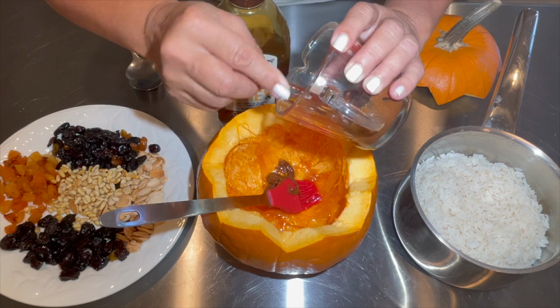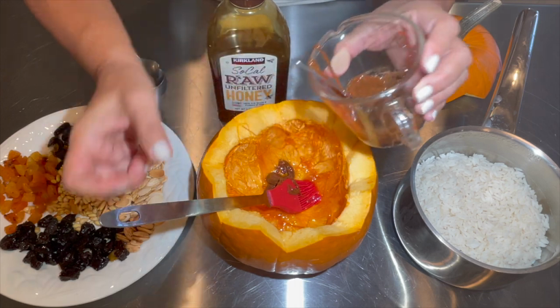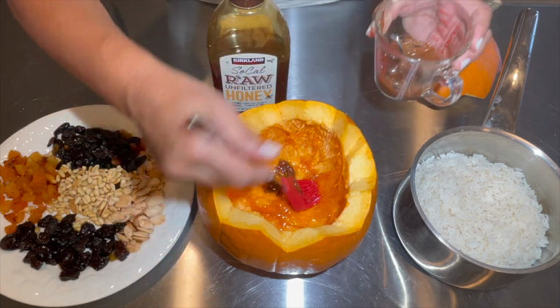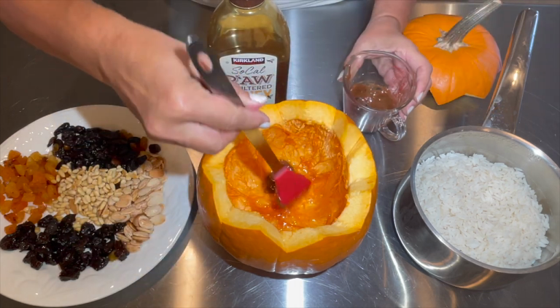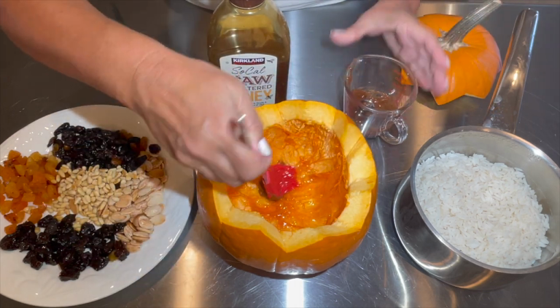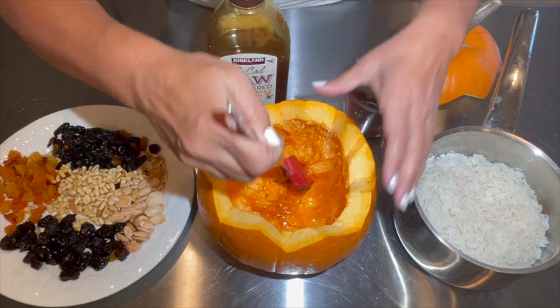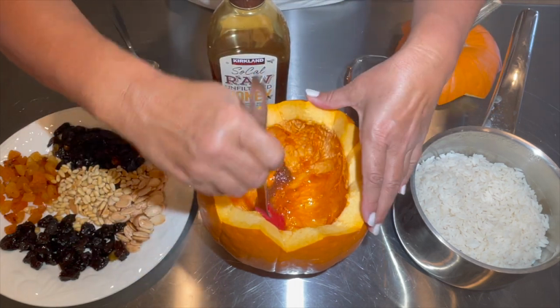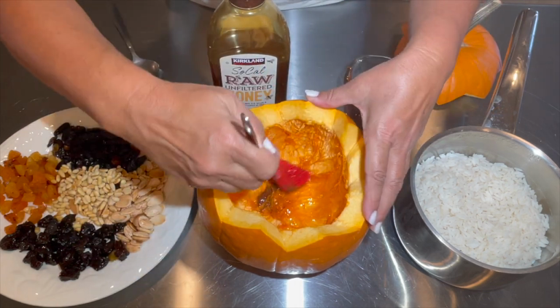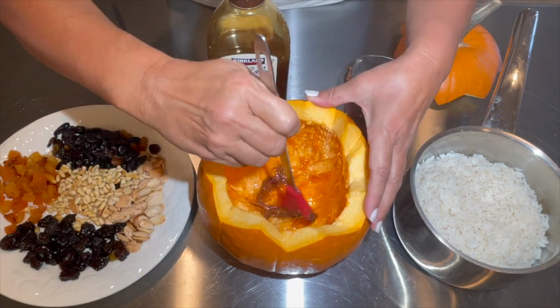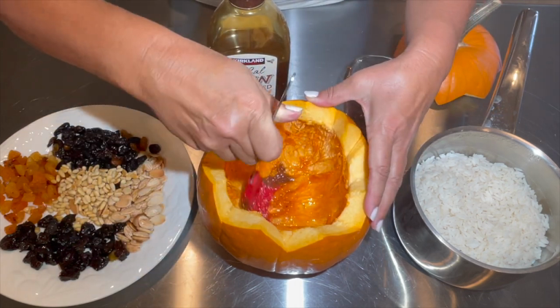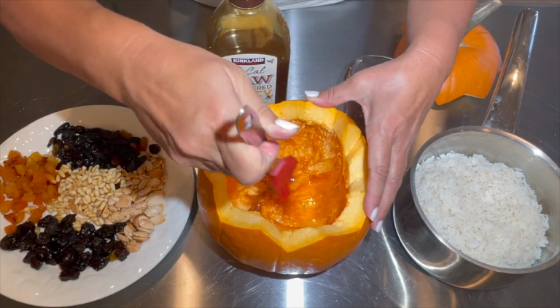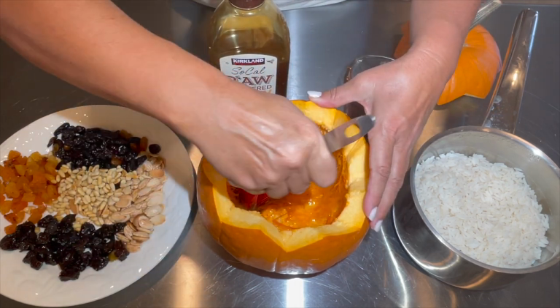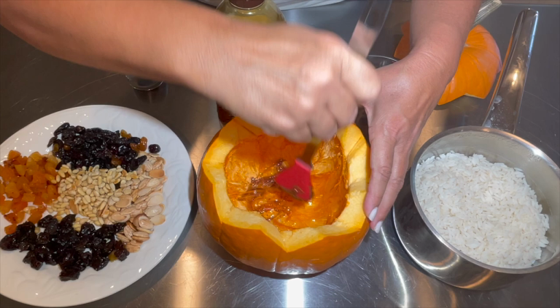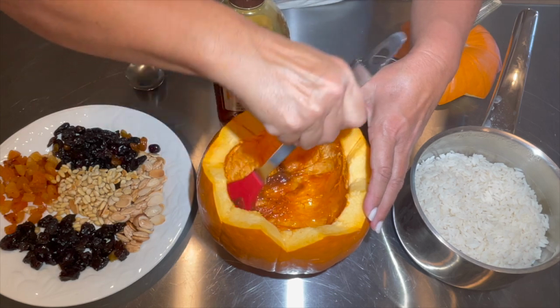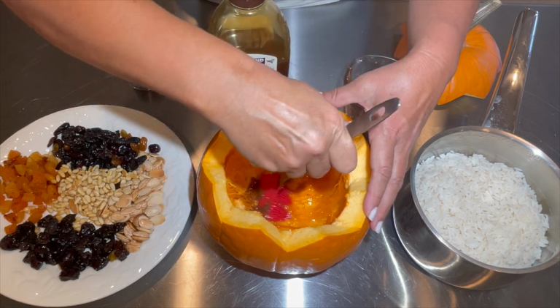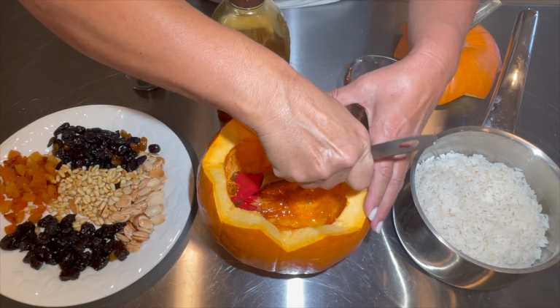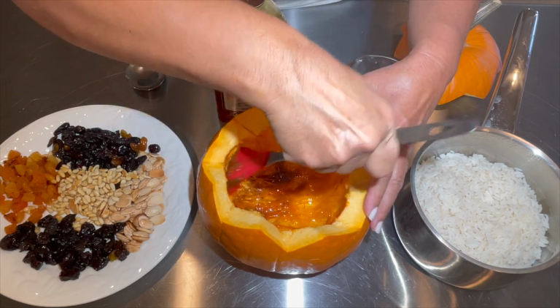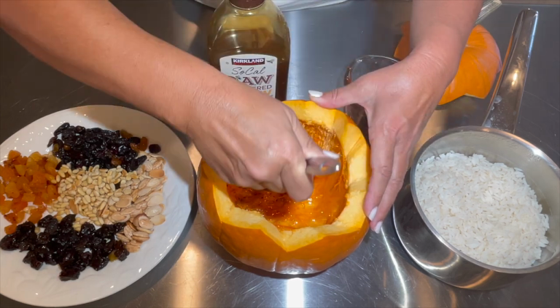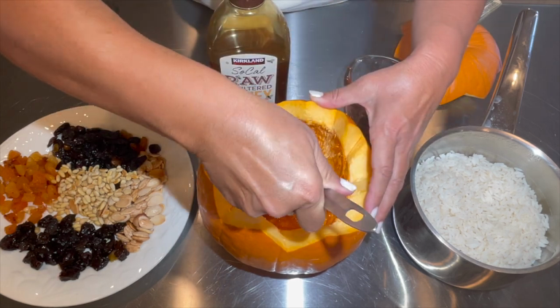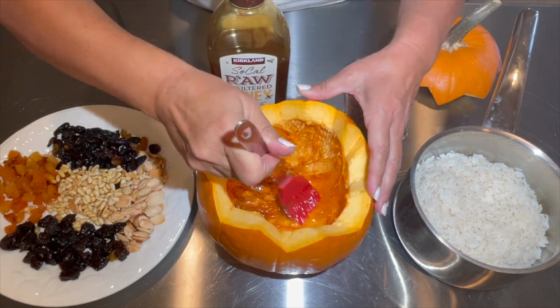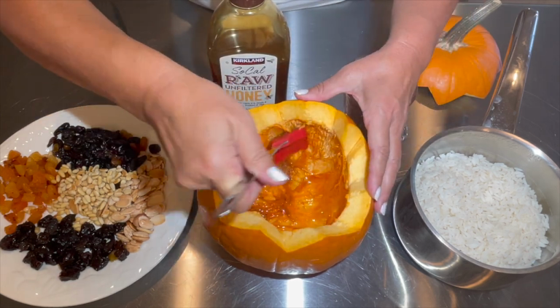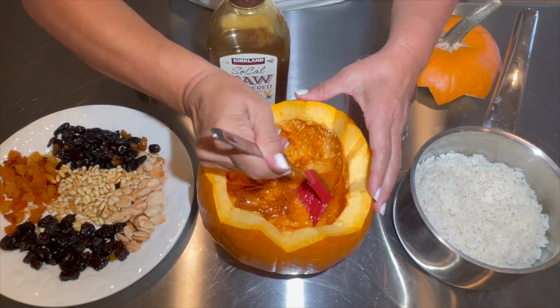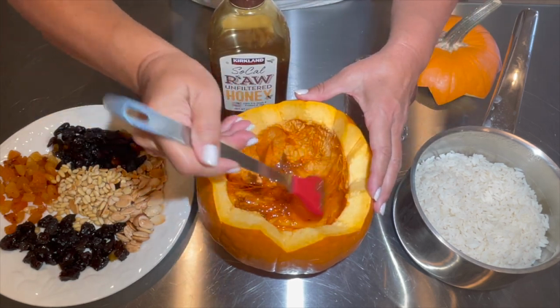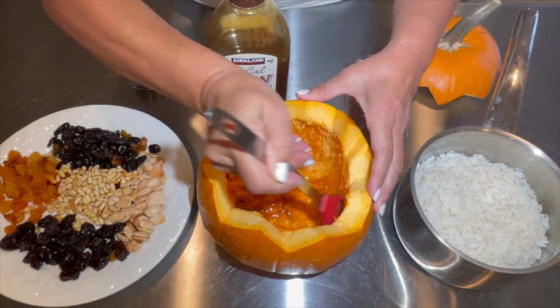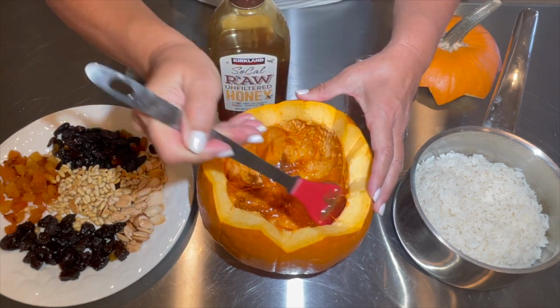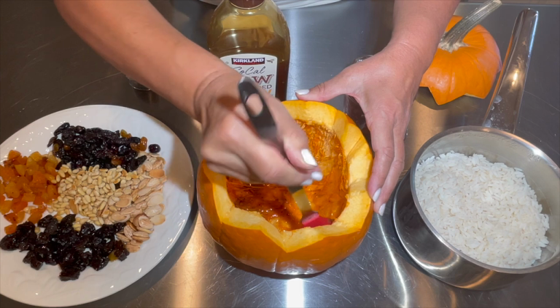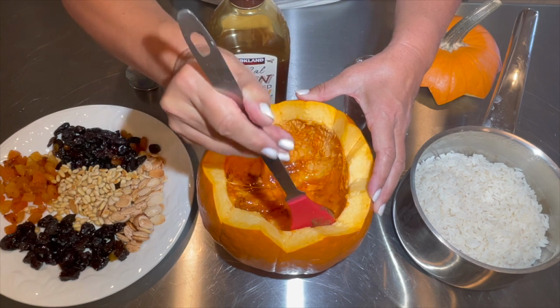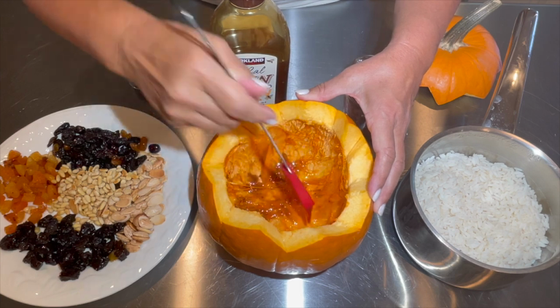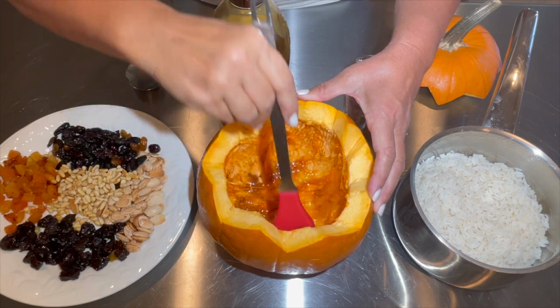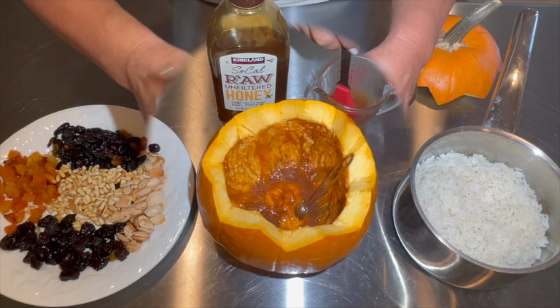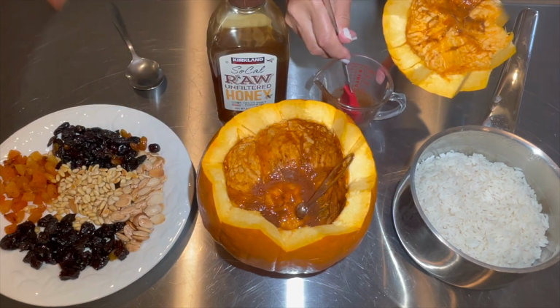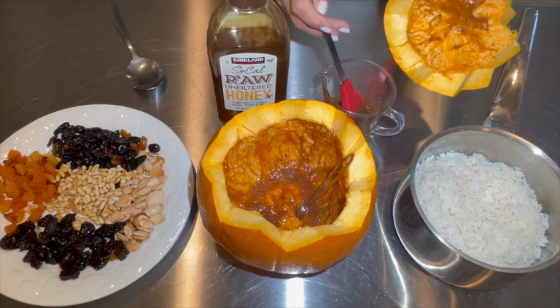I have mixed my seasonings with honey — that way it will be easier to apply — along with a little bit of oil, and now I'm applying it inside the pumpkin. By the way, I want to mention that I'm using Uncle Ben's rice.